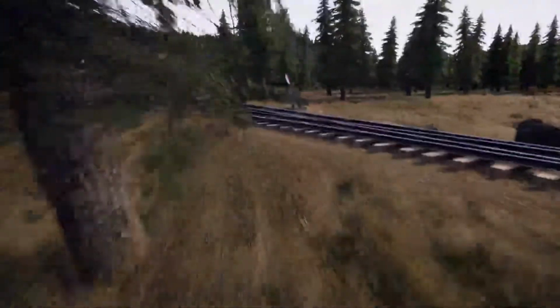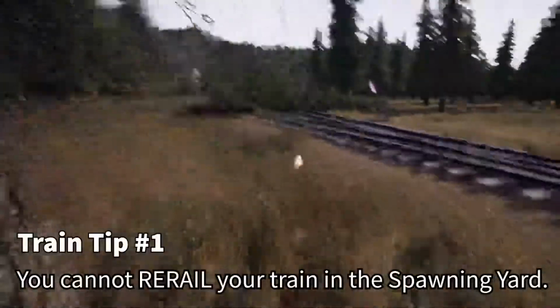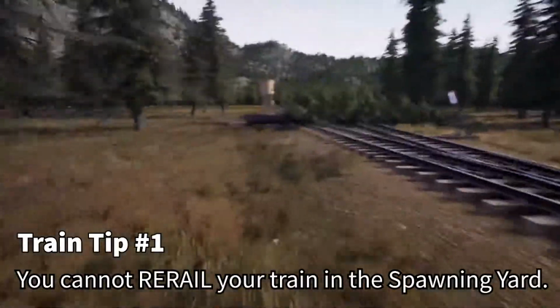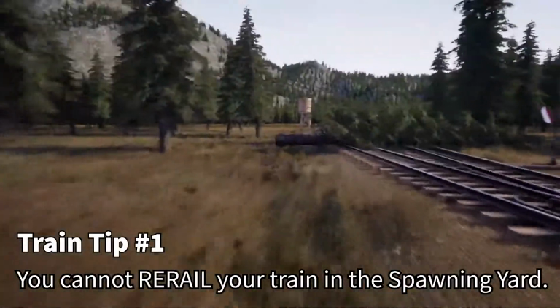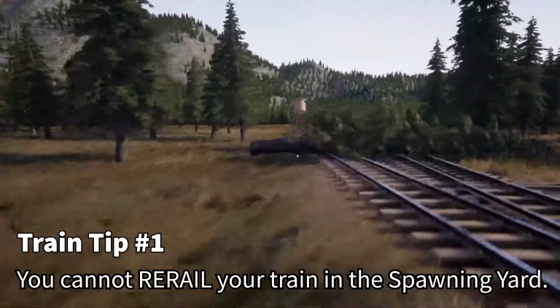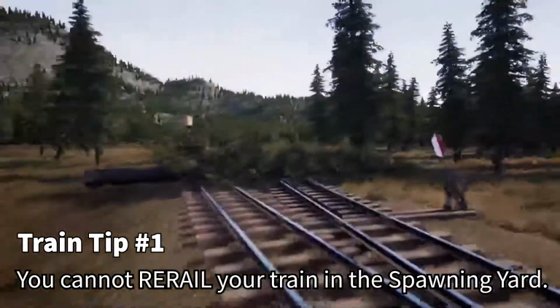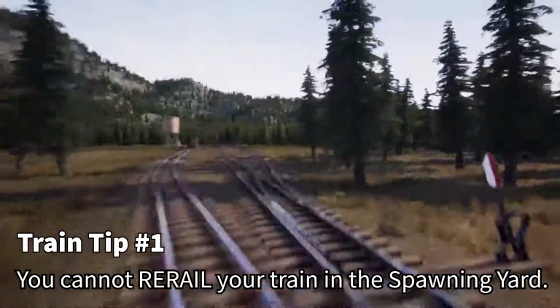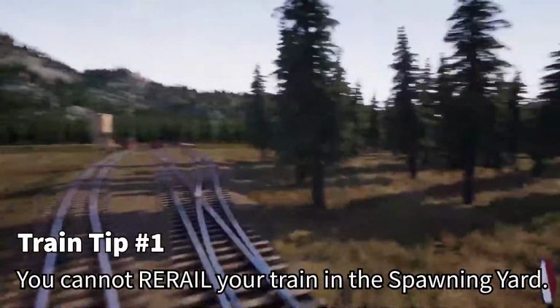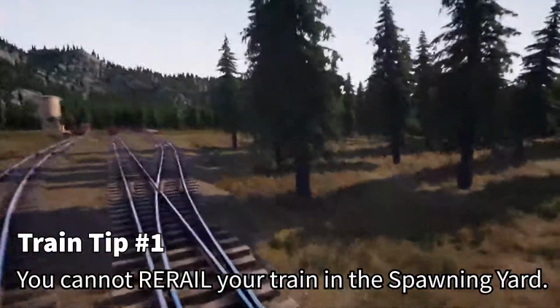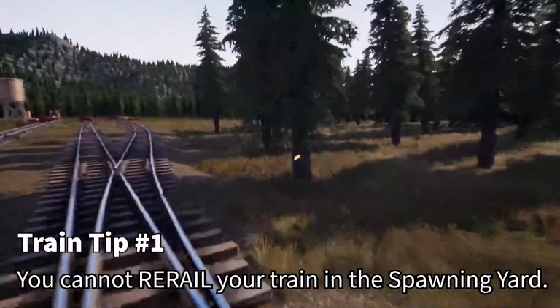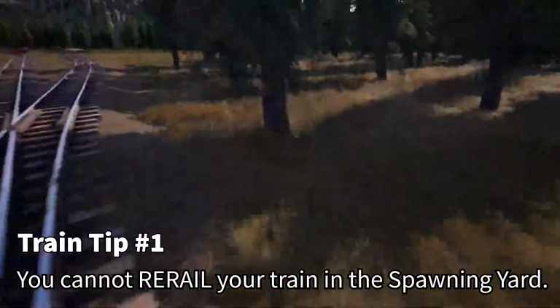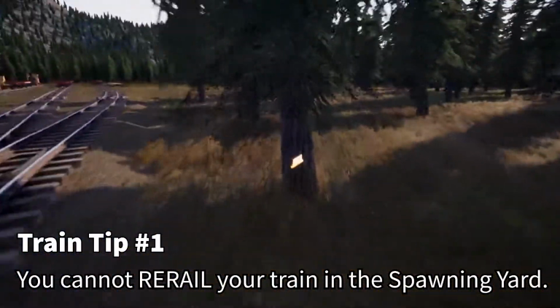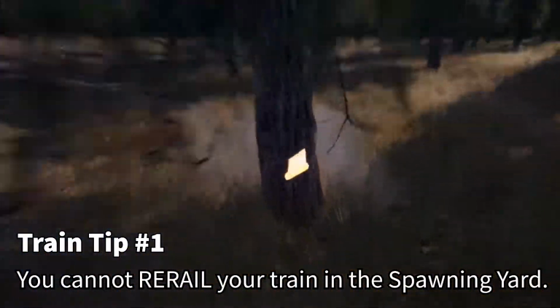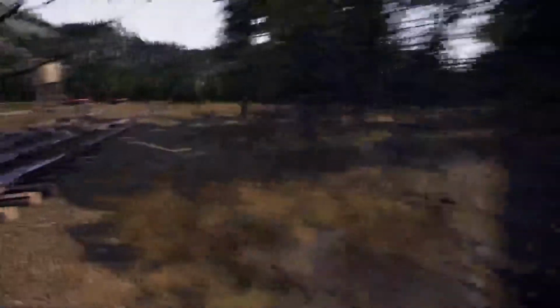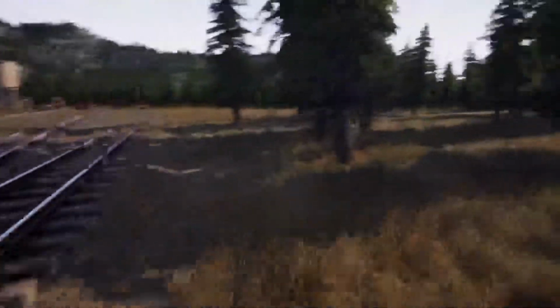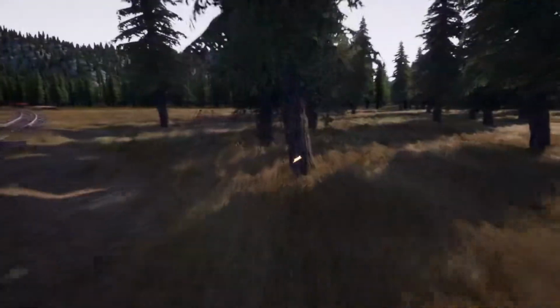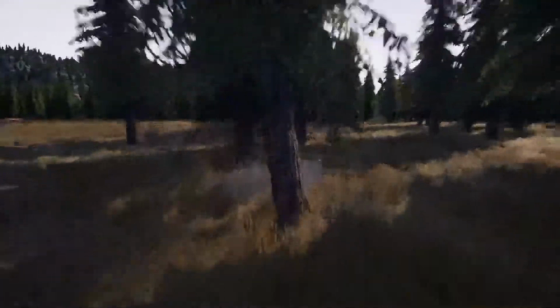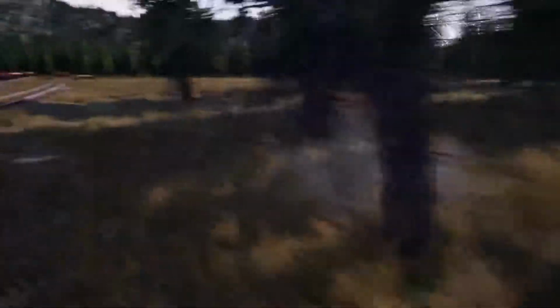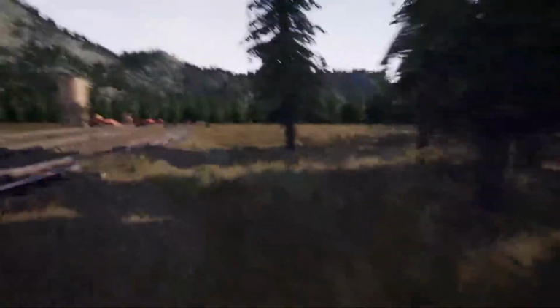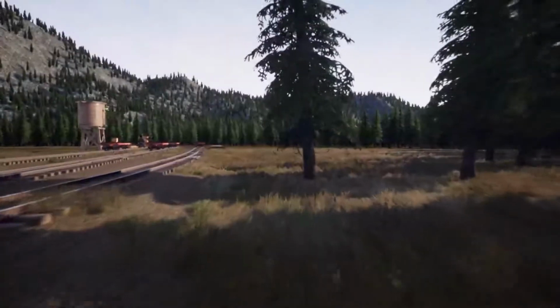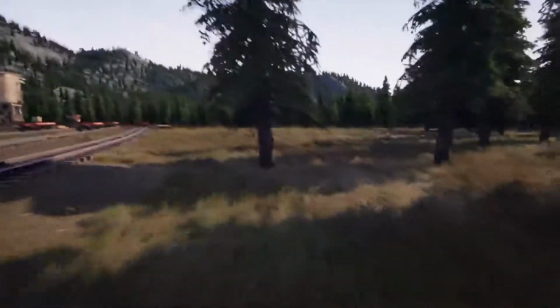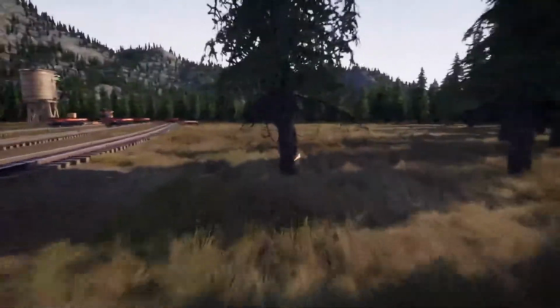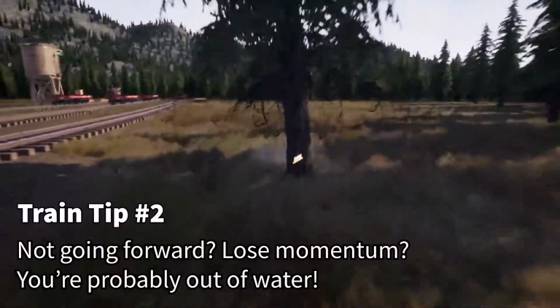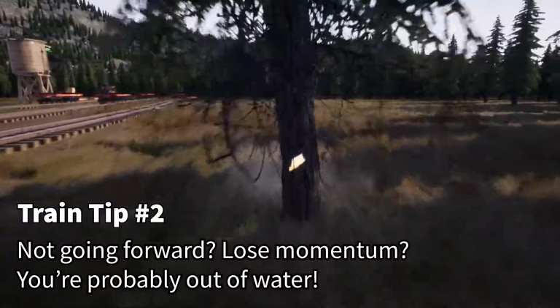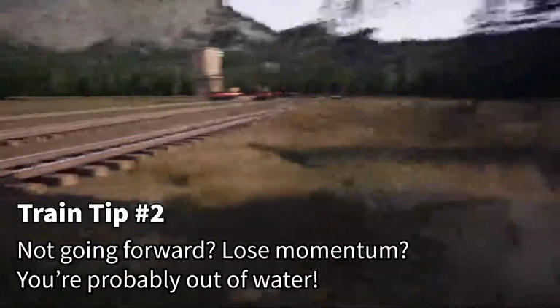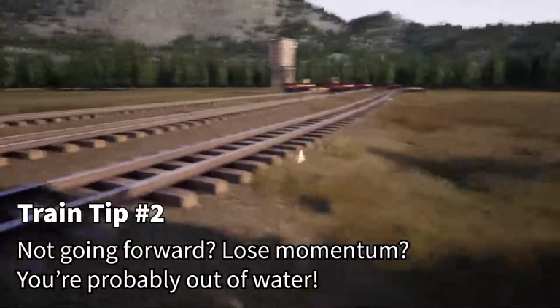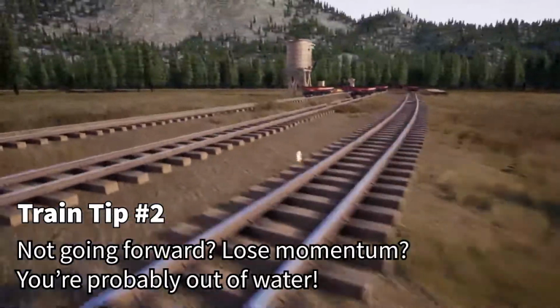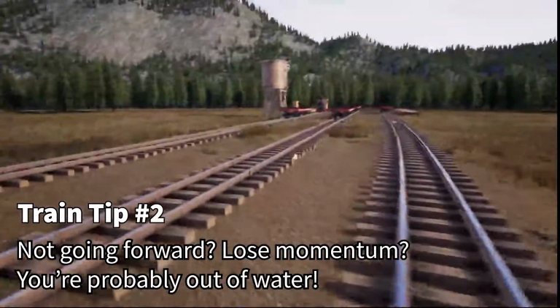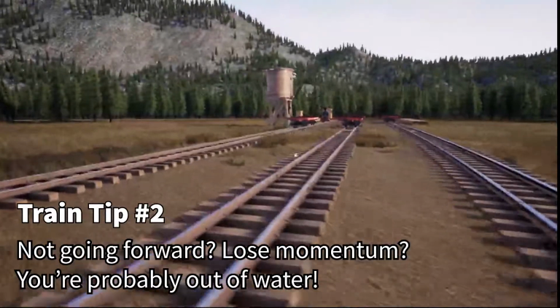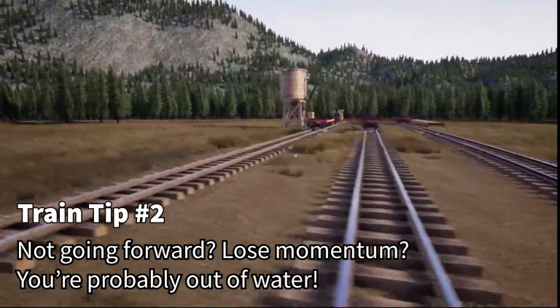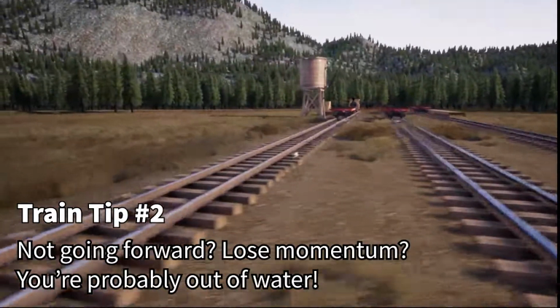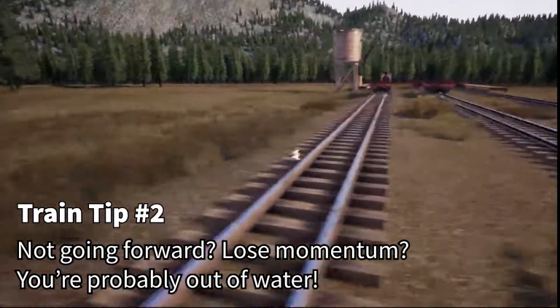Now if you were to derail your train or smash something, you can only re-rail it outside of the spawning yard. You can't move it, you can't delete anything in here — you can't delete the water tower — that's about it.